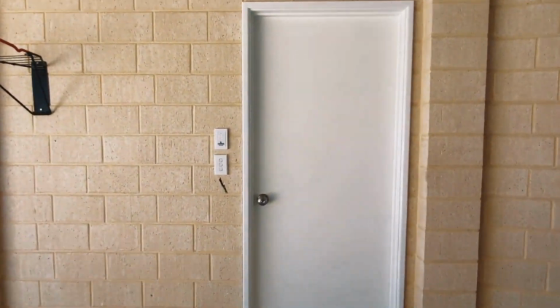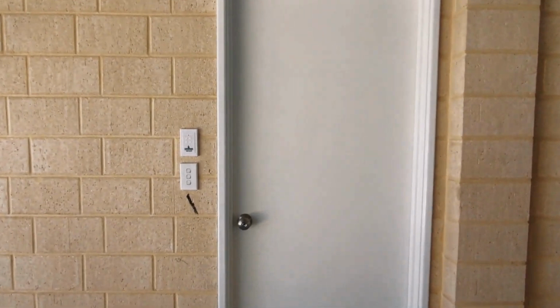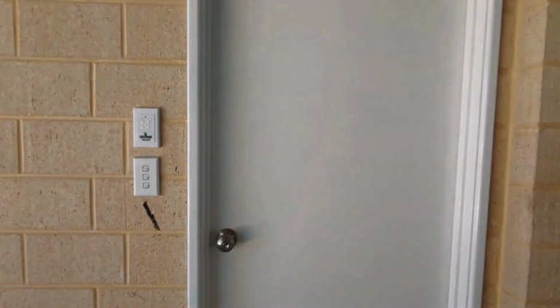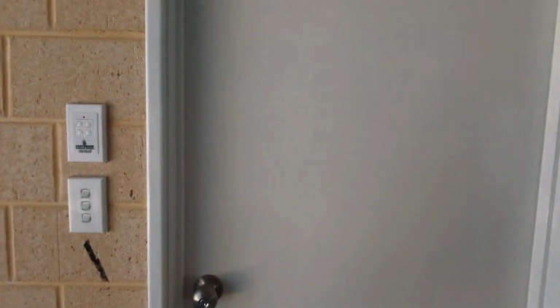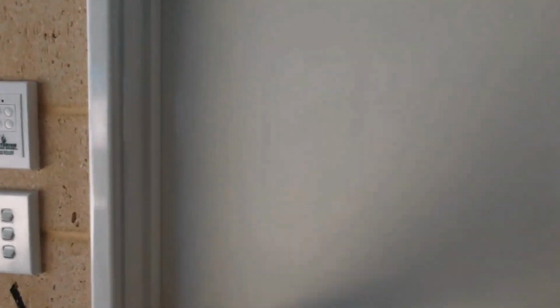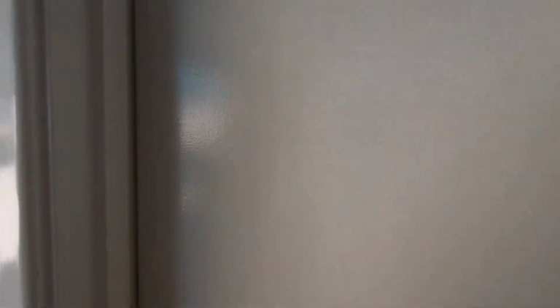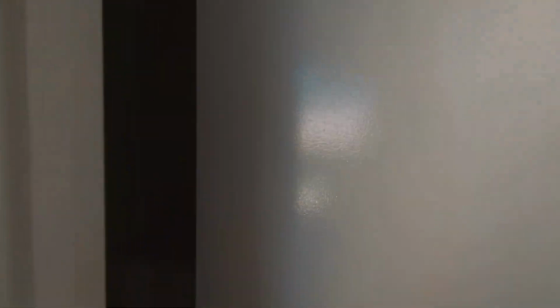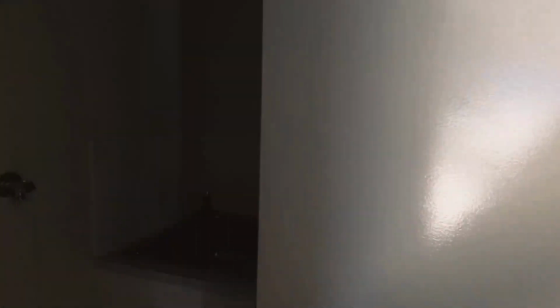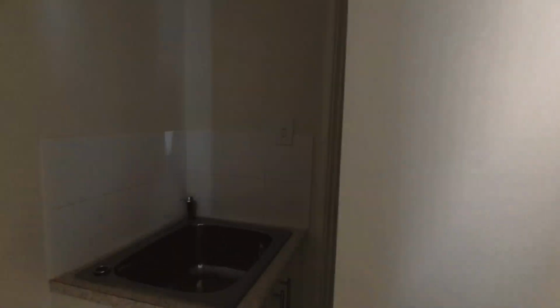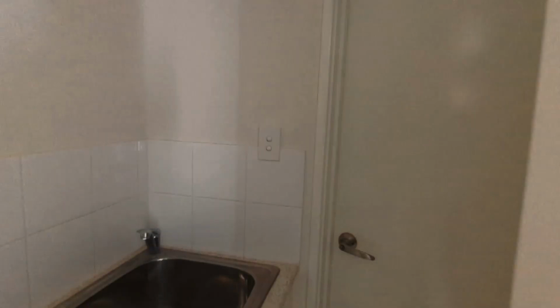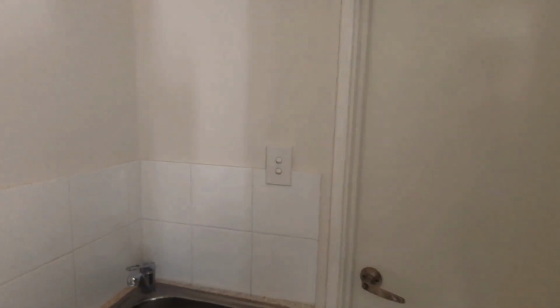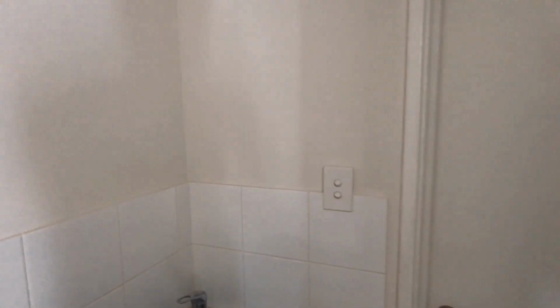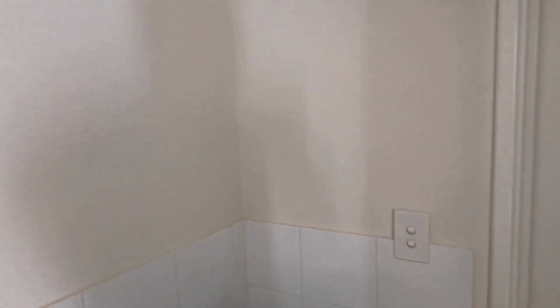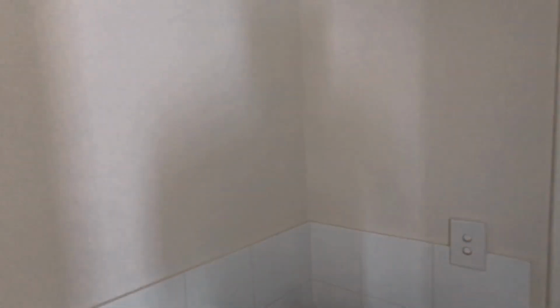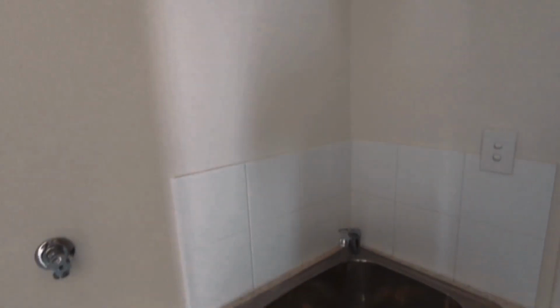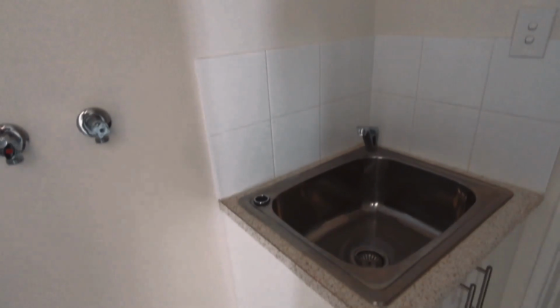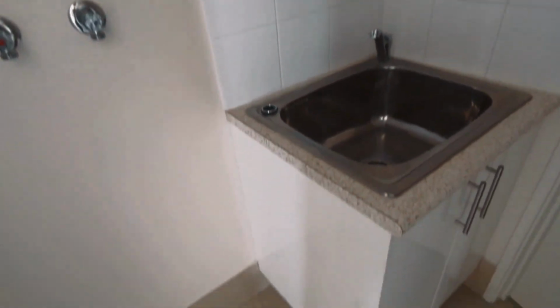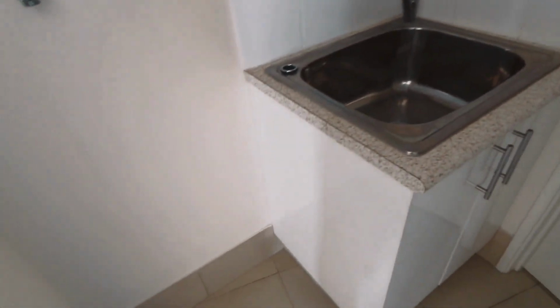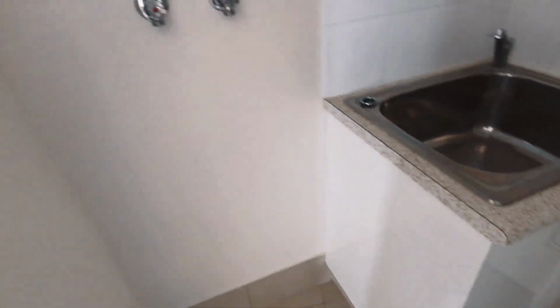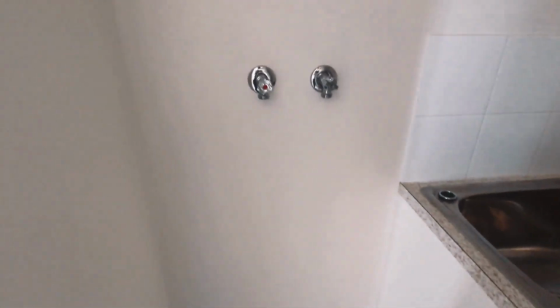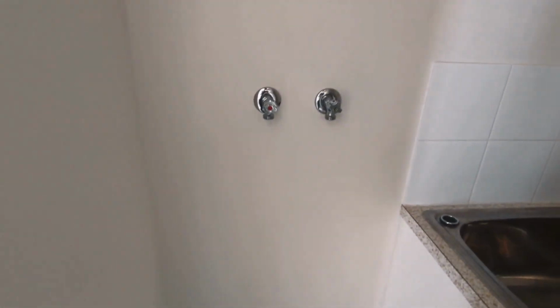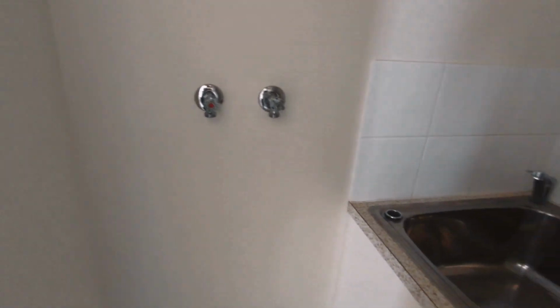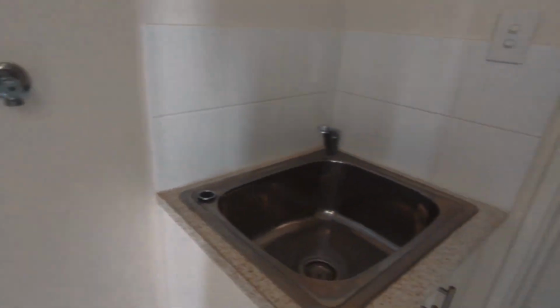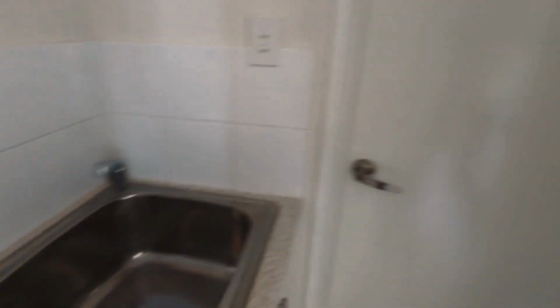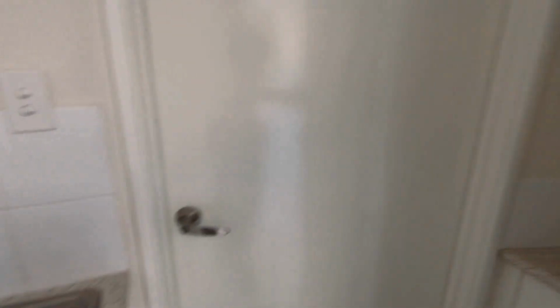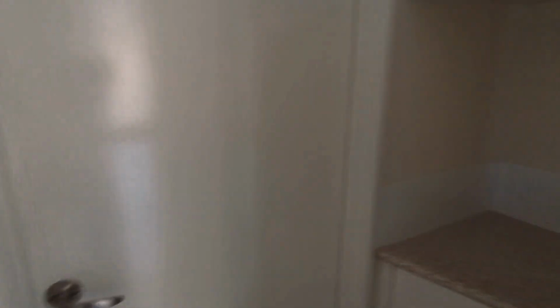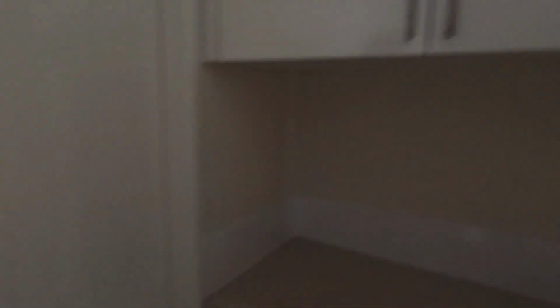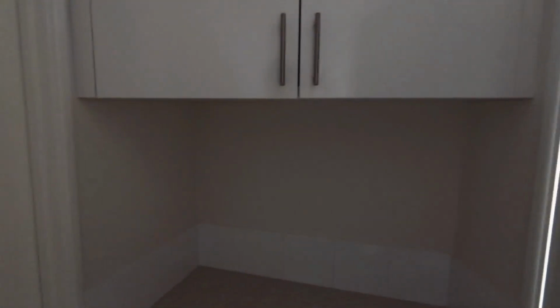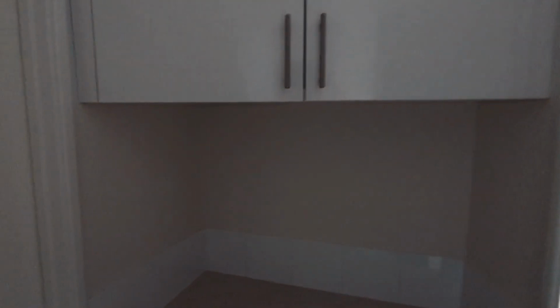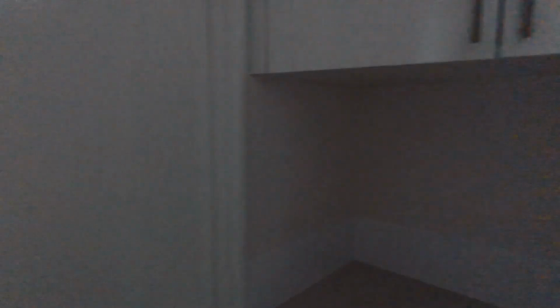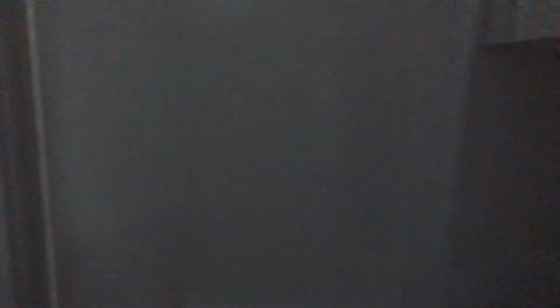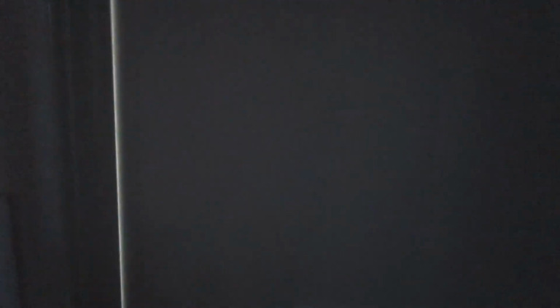Let's head towards the laundry. The laundry design makes it easy to access from both the house and garage, thanks to its double door setup.